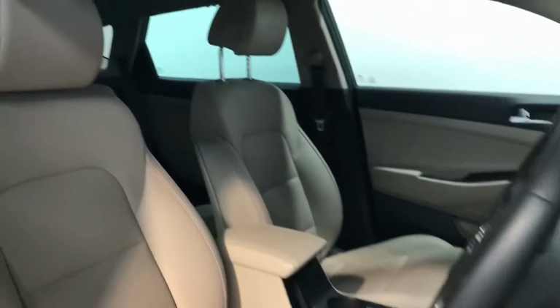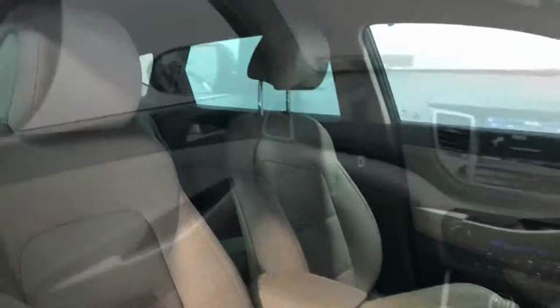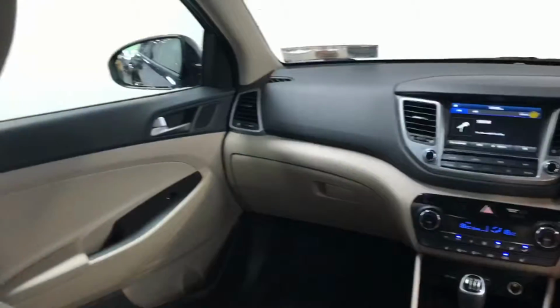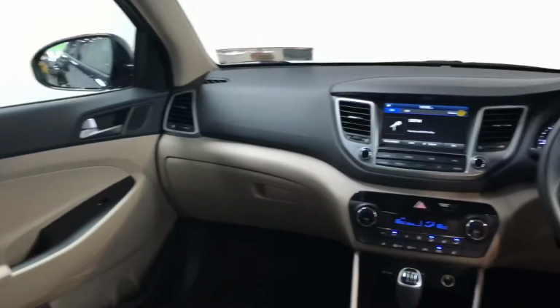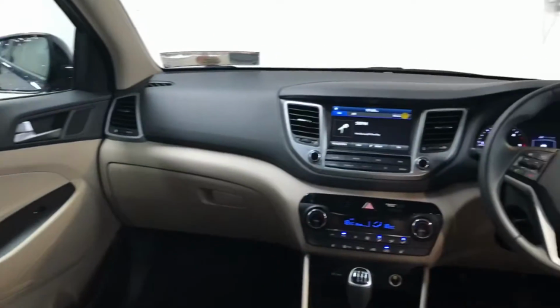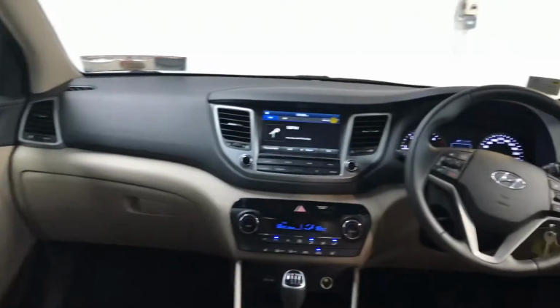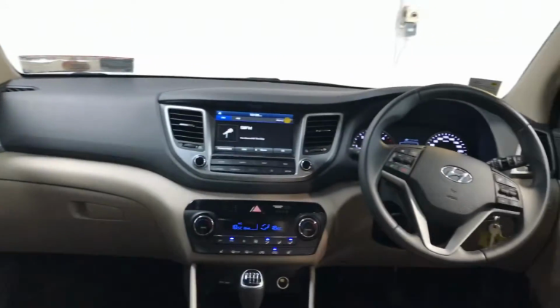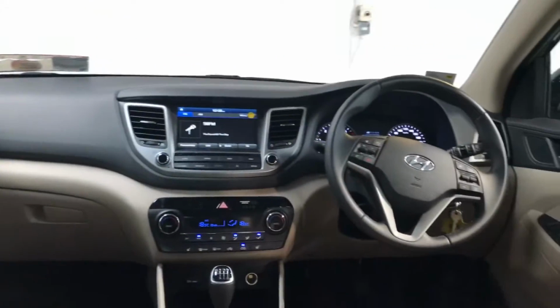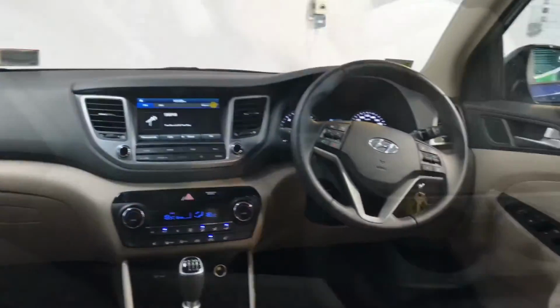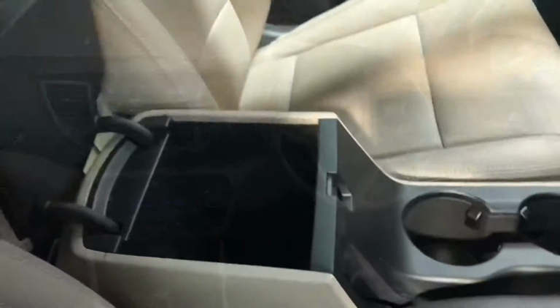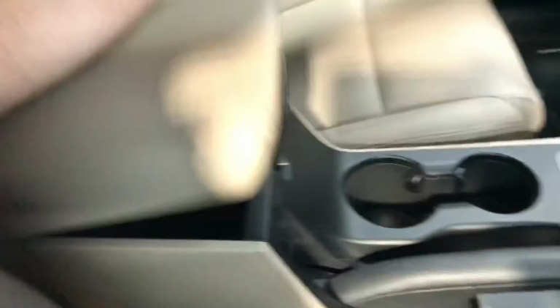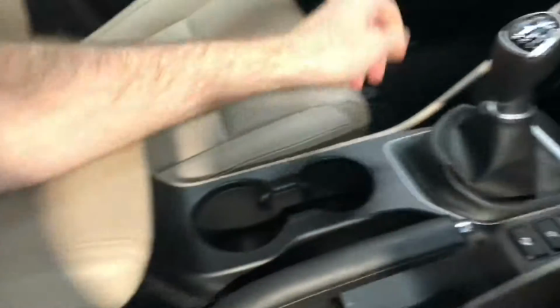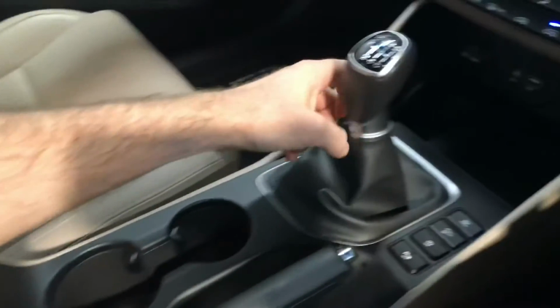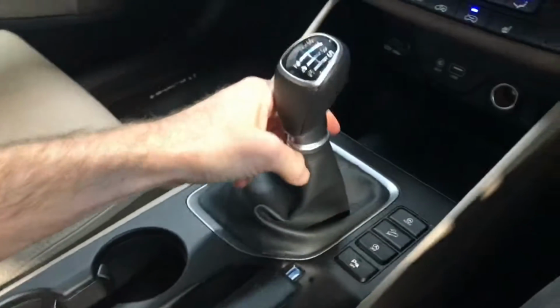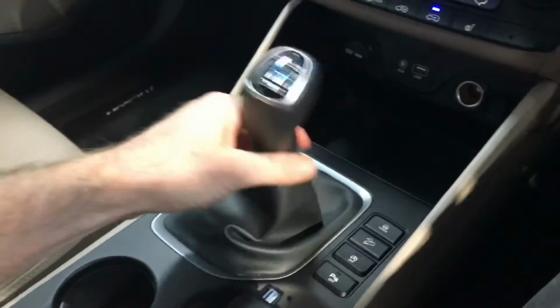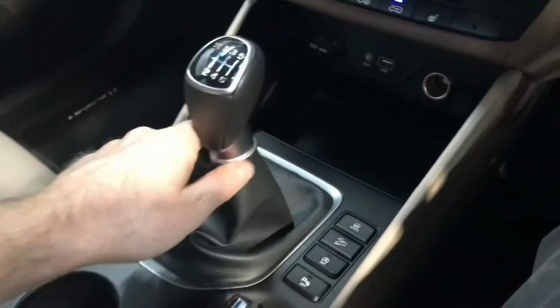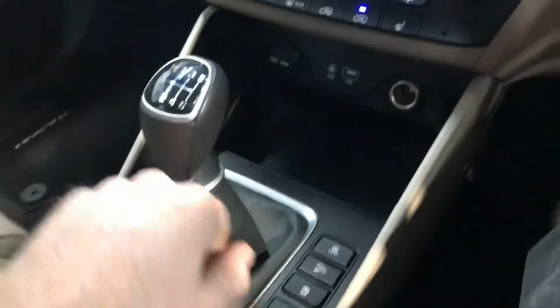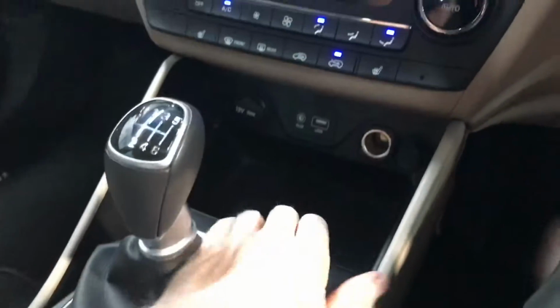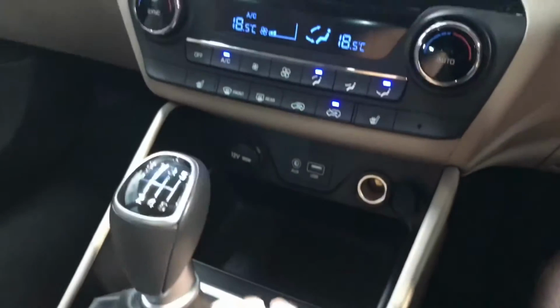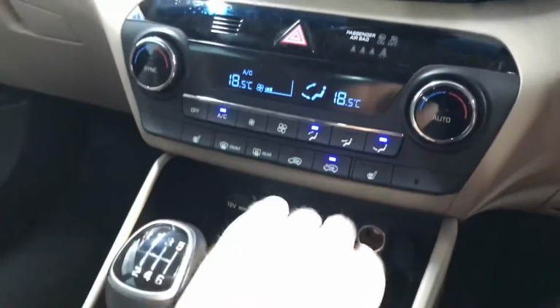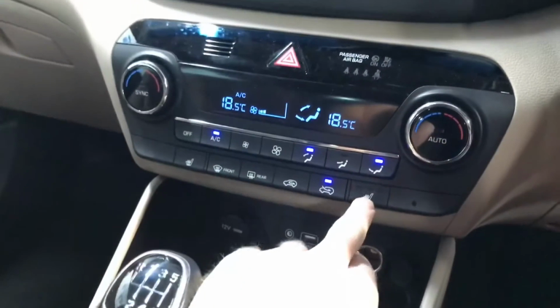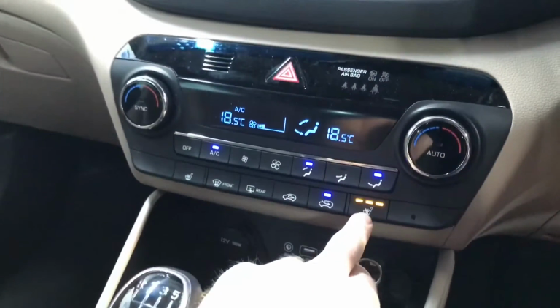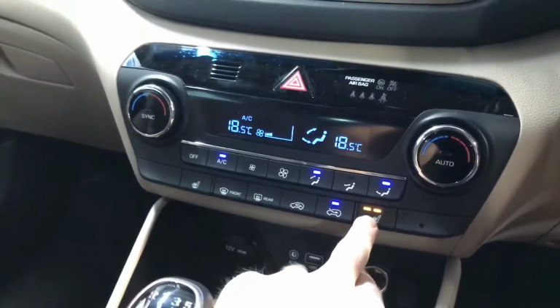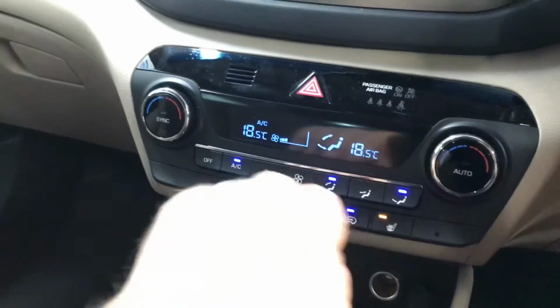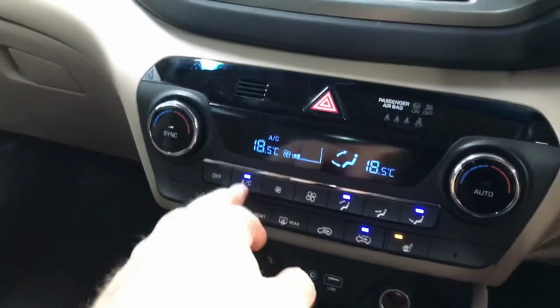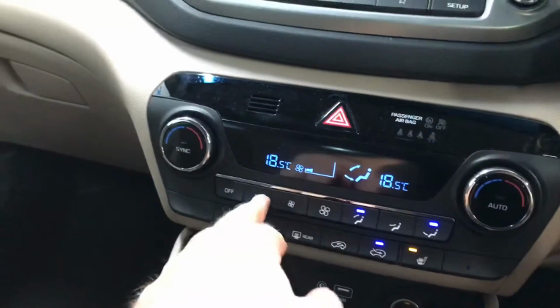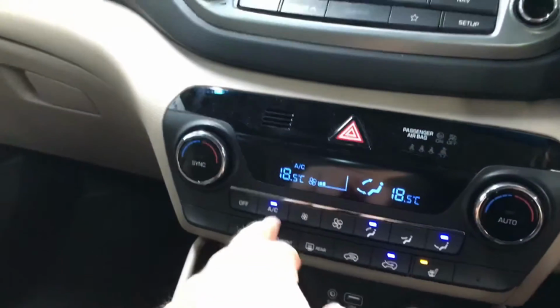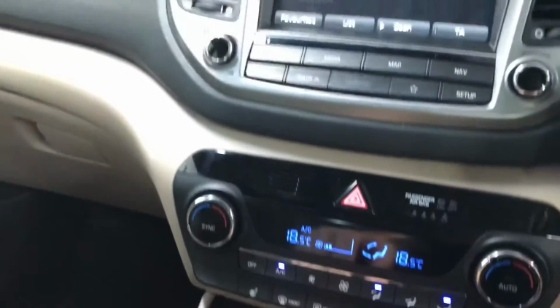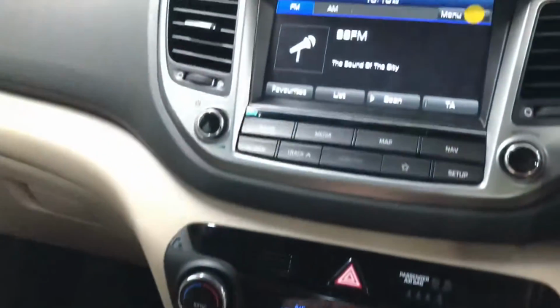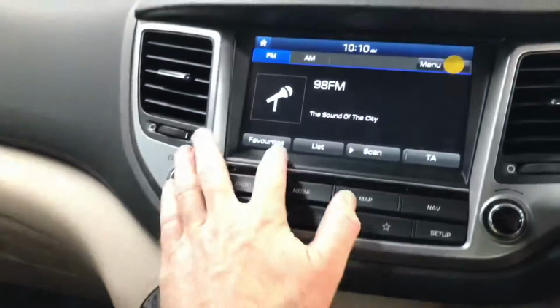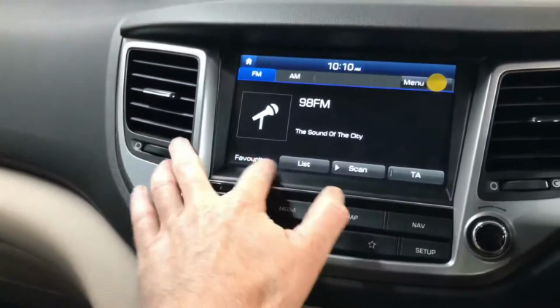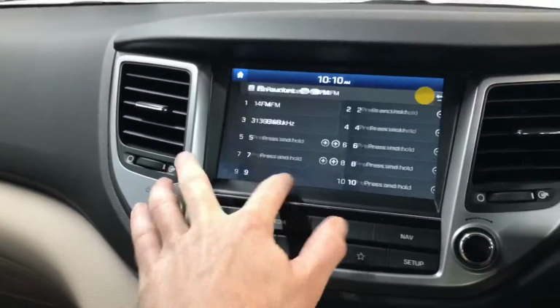As you can see, there are very comfortable cream leather bucket seats up front. This car has the 1.7 litre two-wheel drive diesel engine. Road tax is only 270 euros per year. You have a six-speed gearbox, heated seats, and dual climate control with aircon.